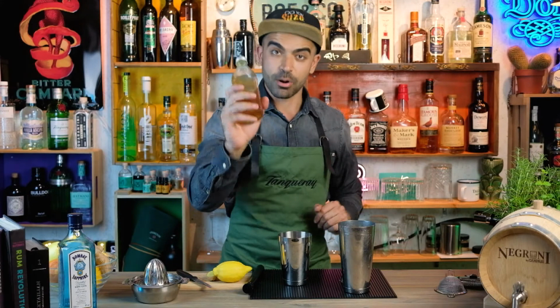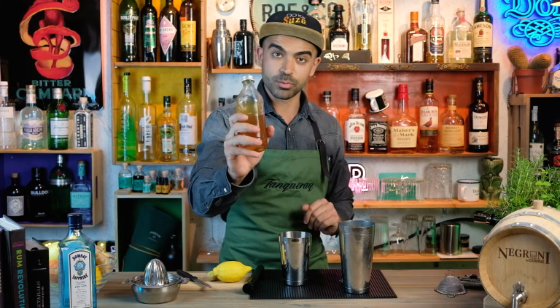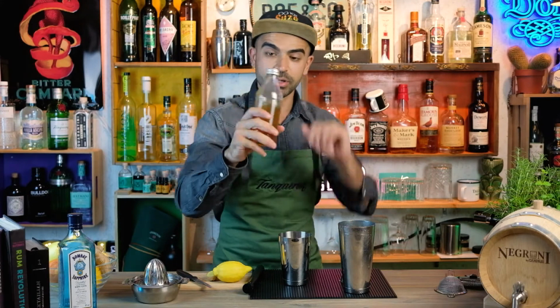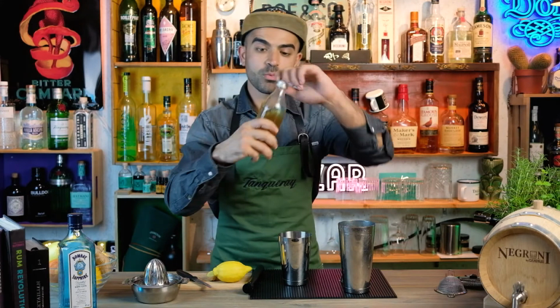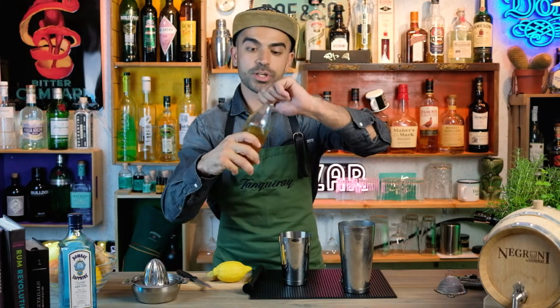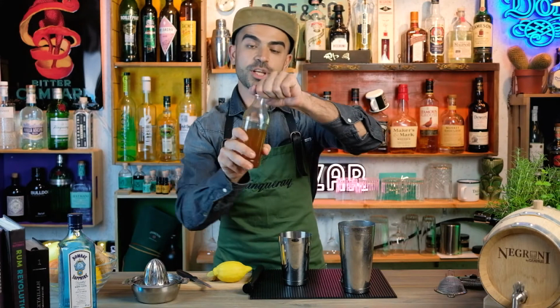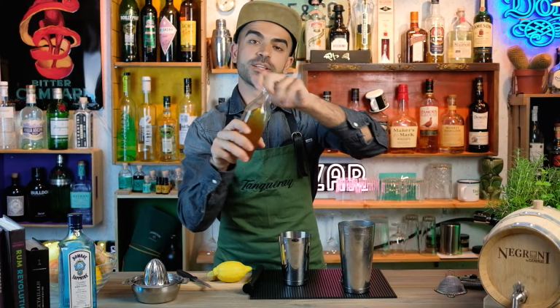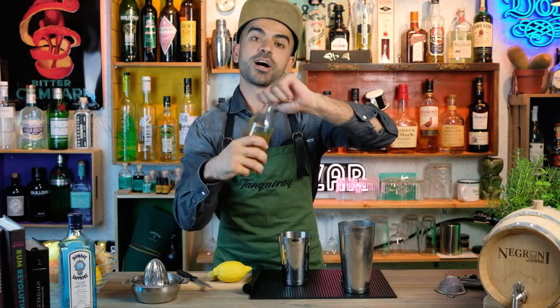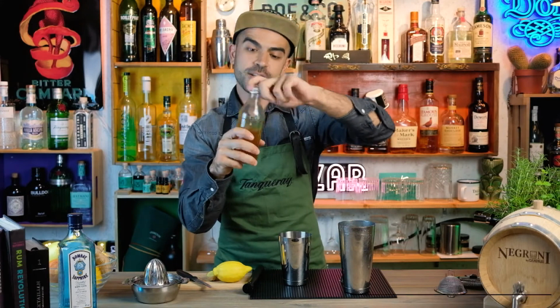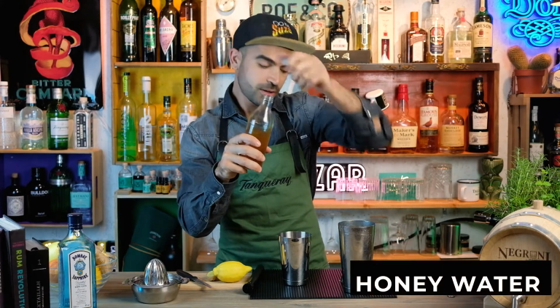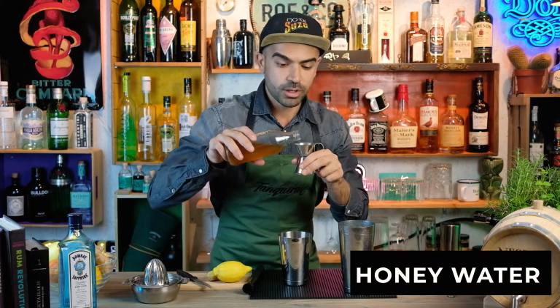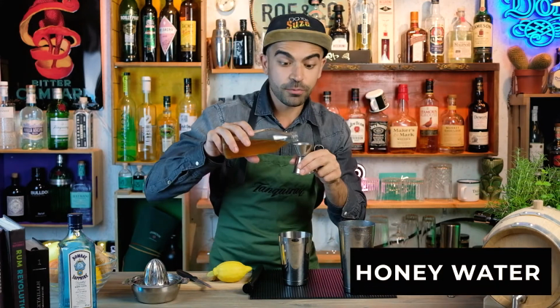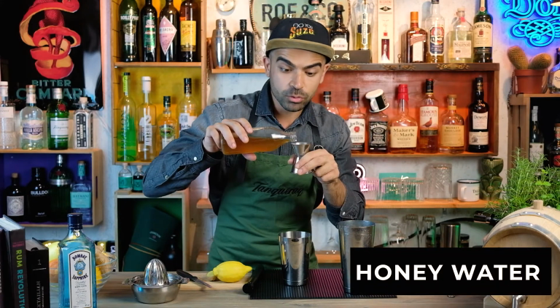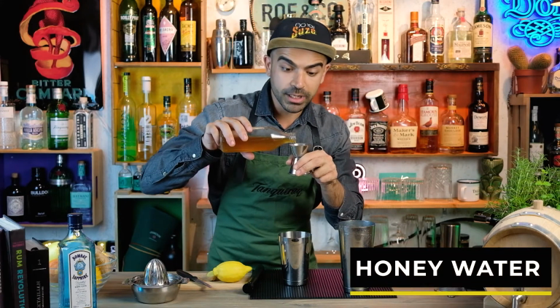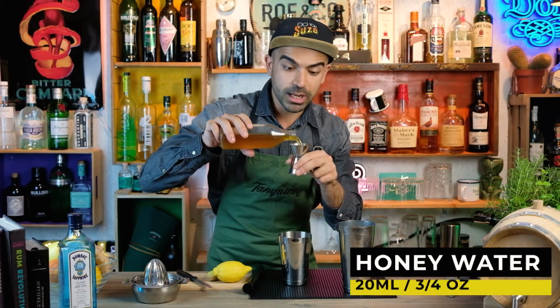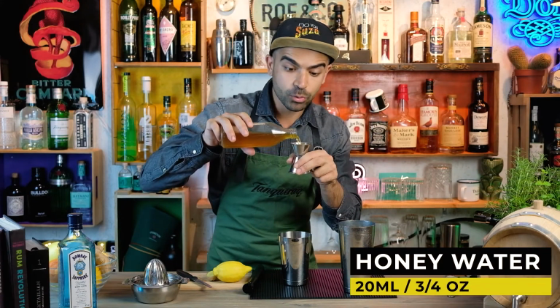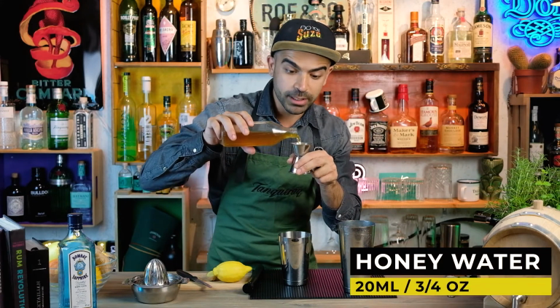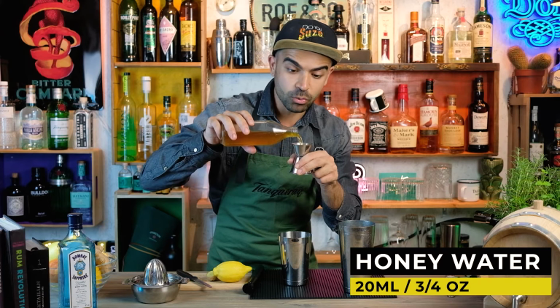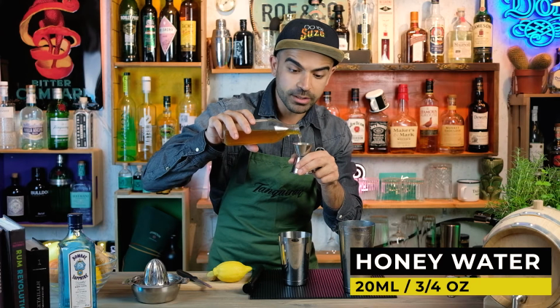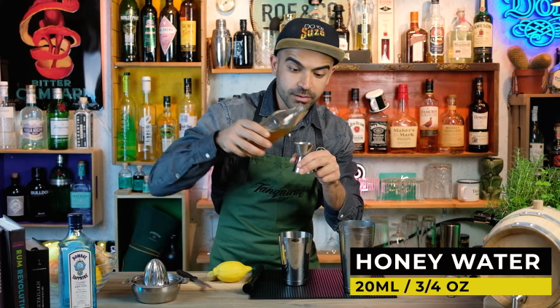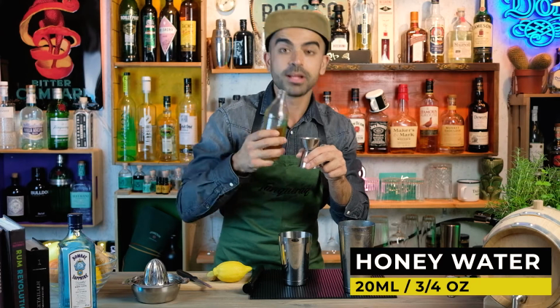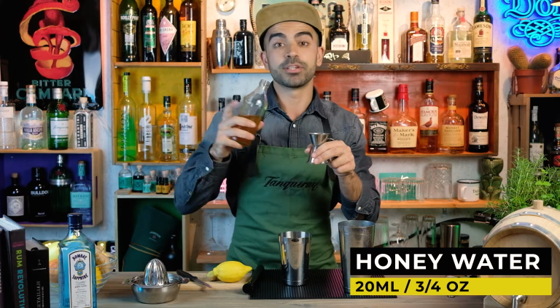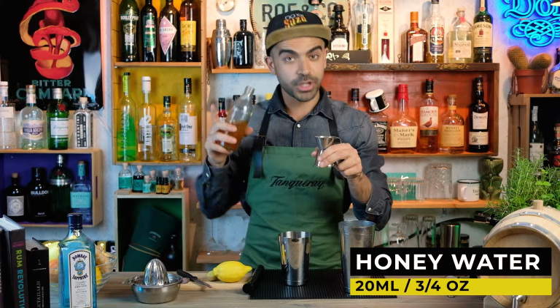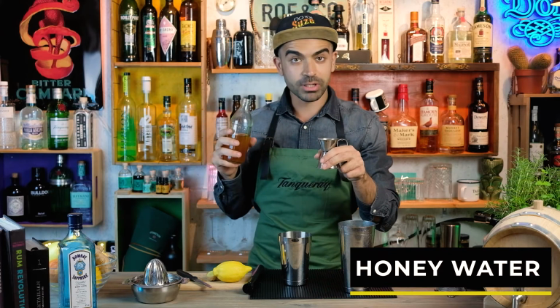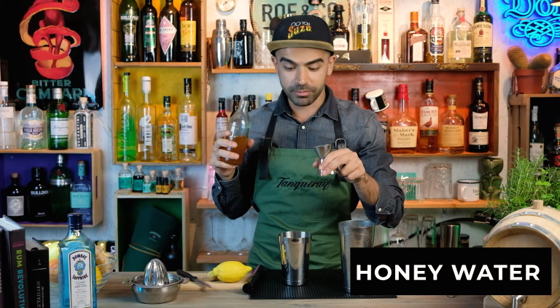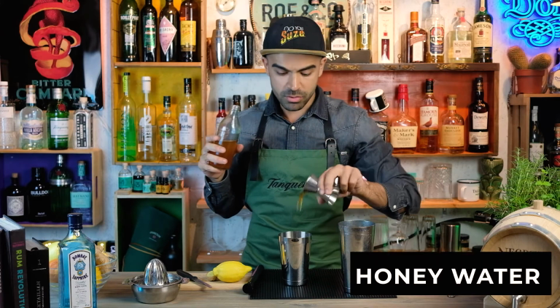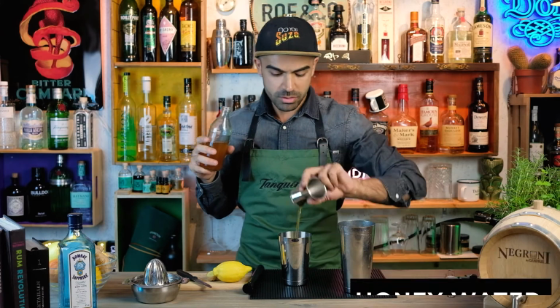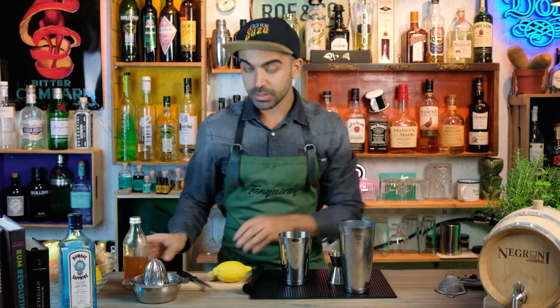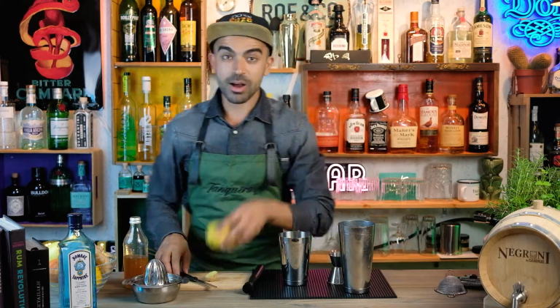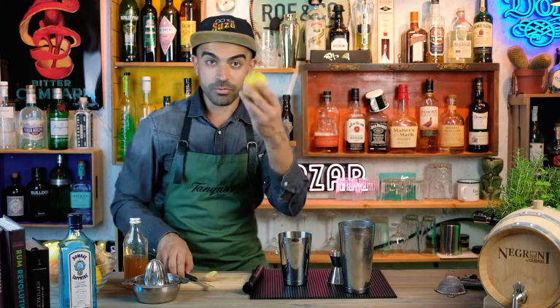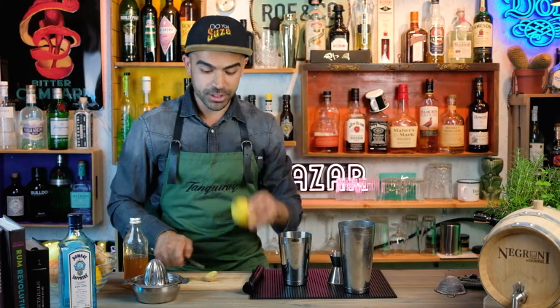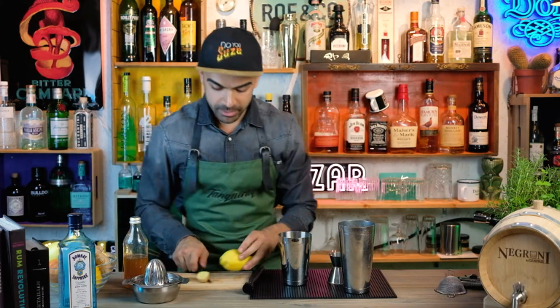Now we're gonna add our sweetener, which is honey. If you want to check out how to make your own honey syrup, then check out our video.